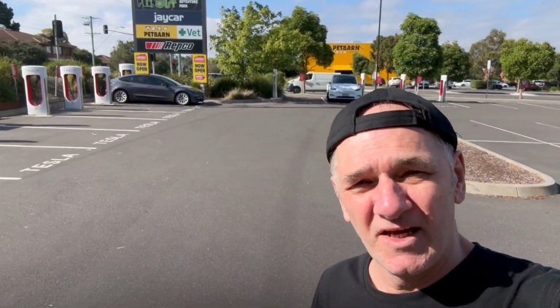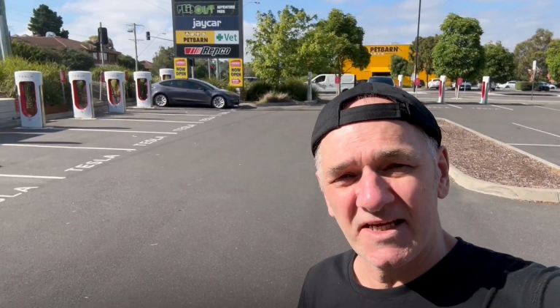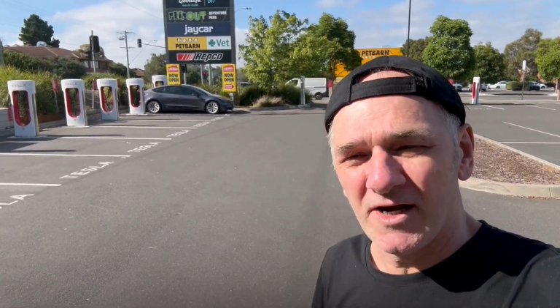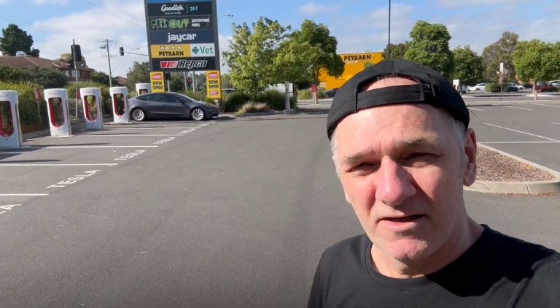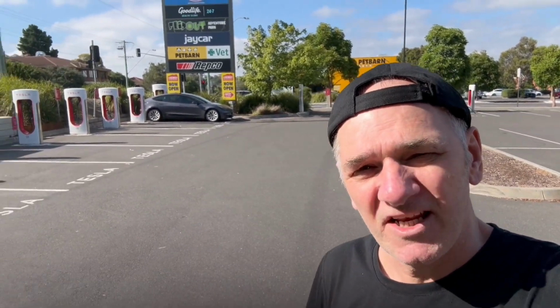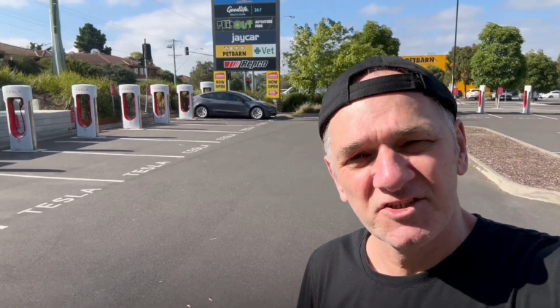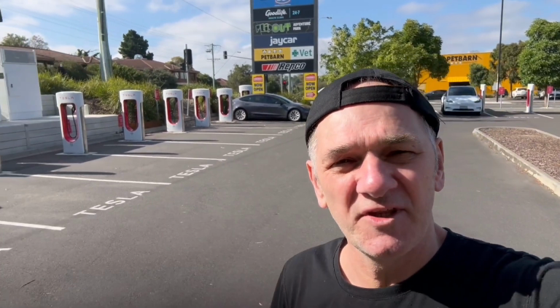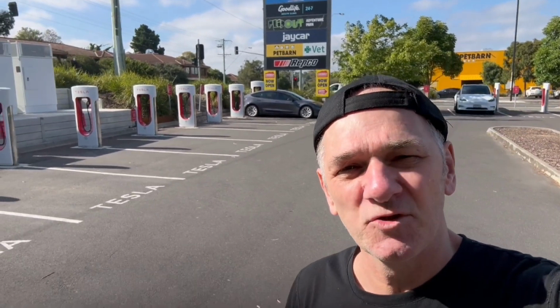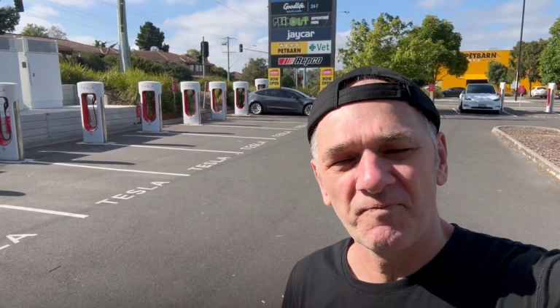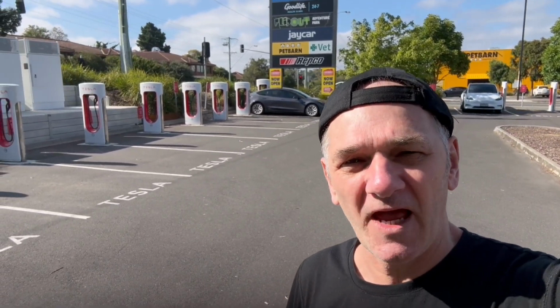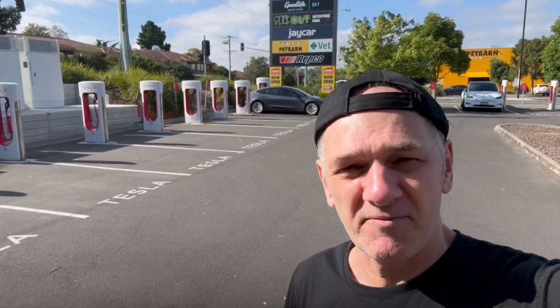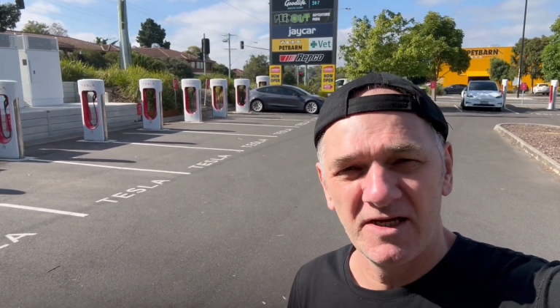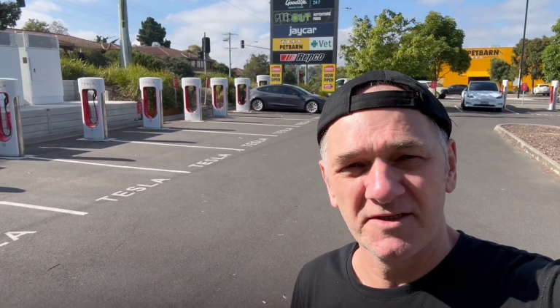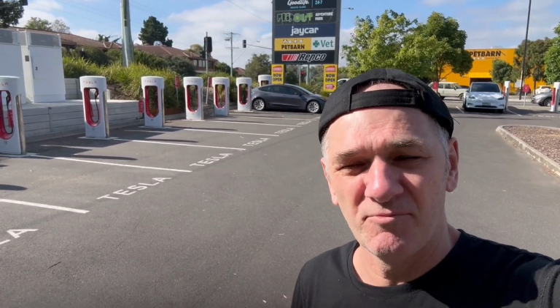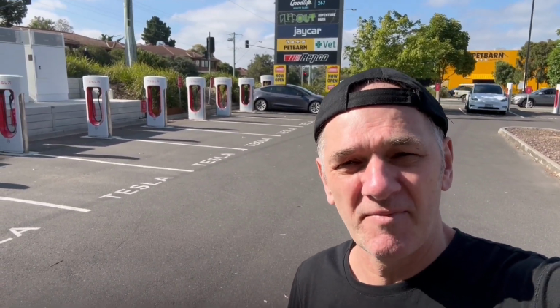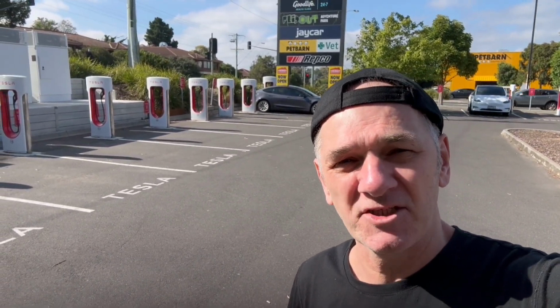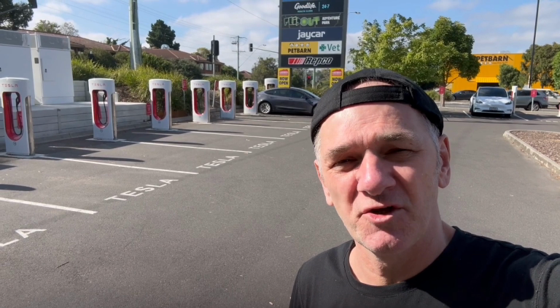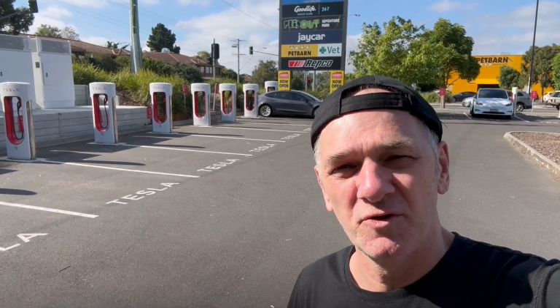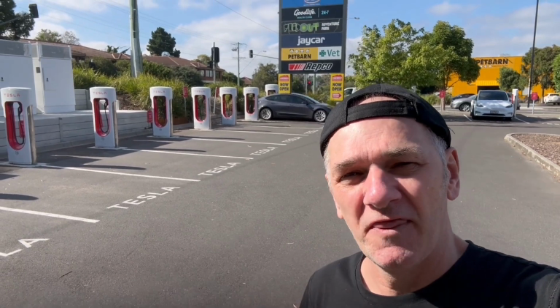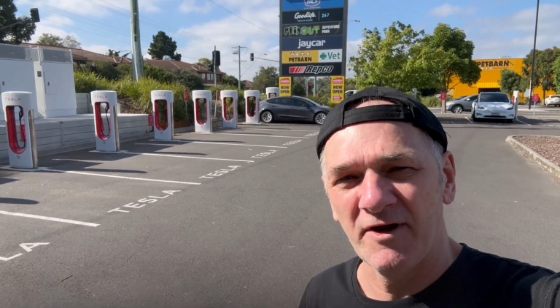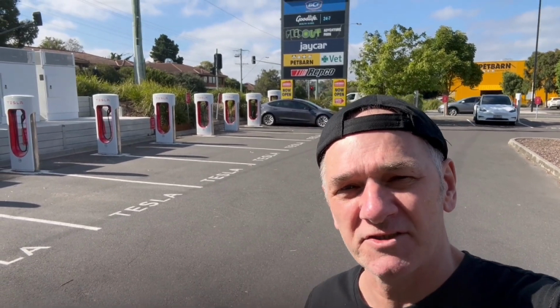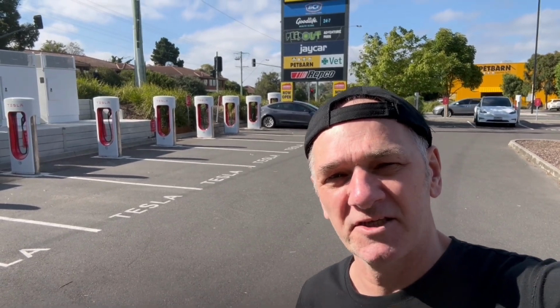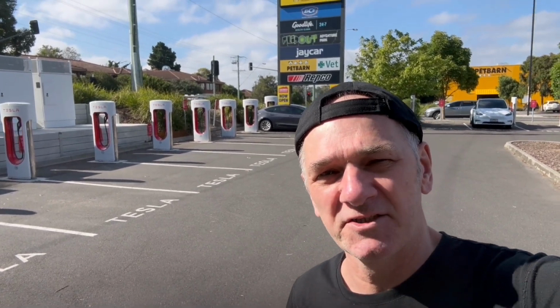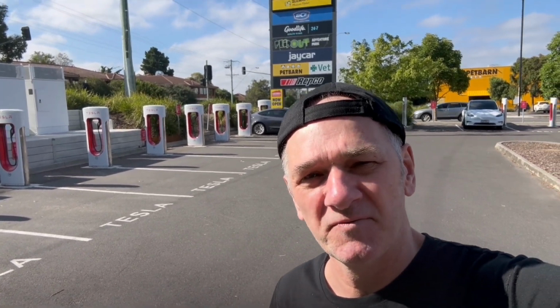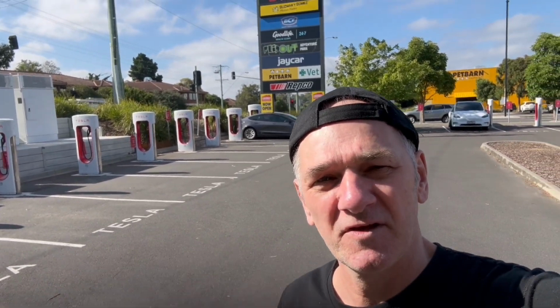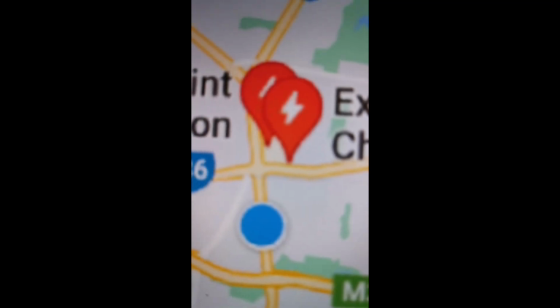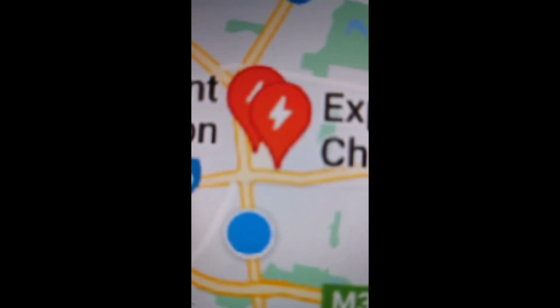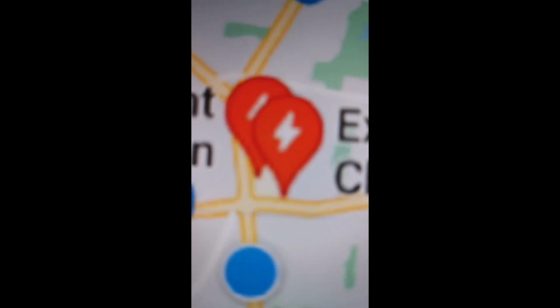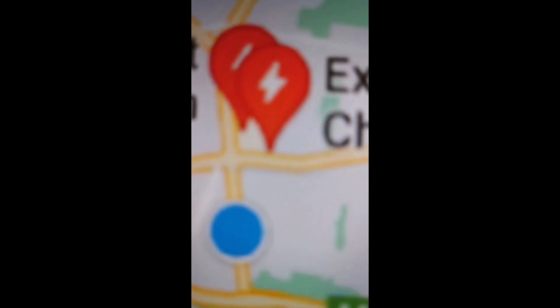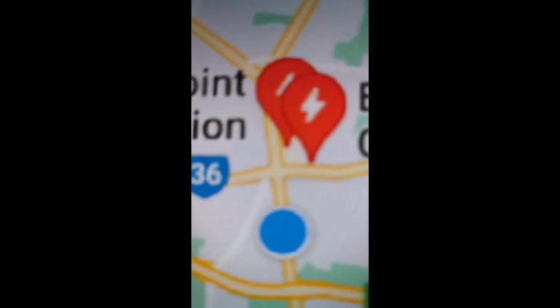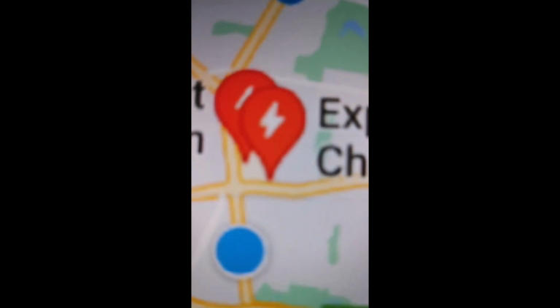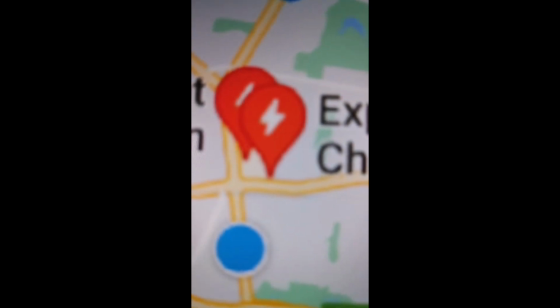The second one — I'm going to show you the actual app and bring up the map and show you the red dots, and I'll explain. Currently all charging stations are like this.